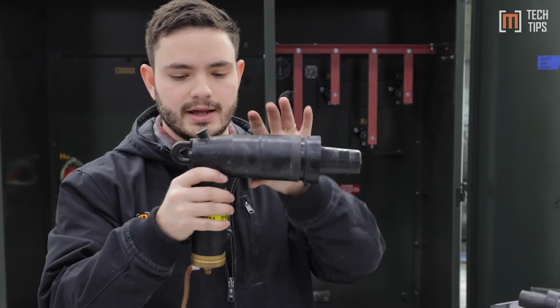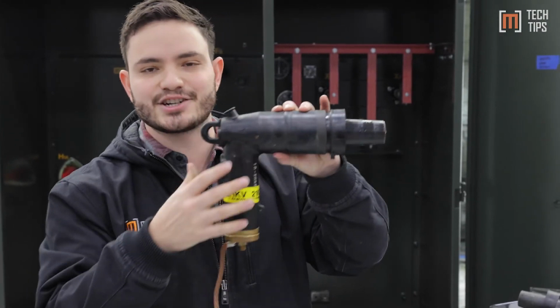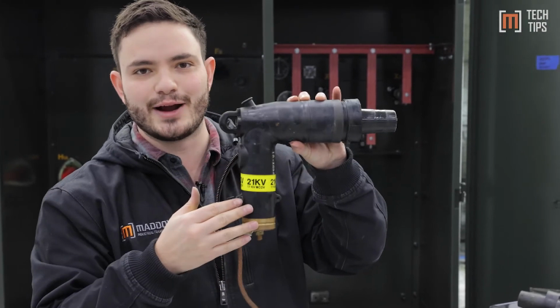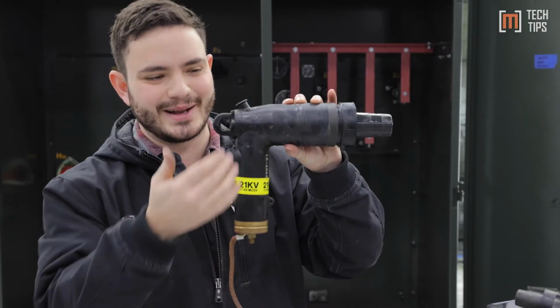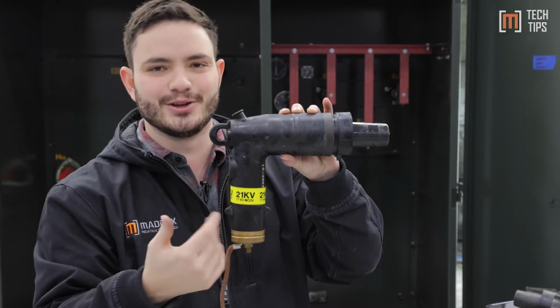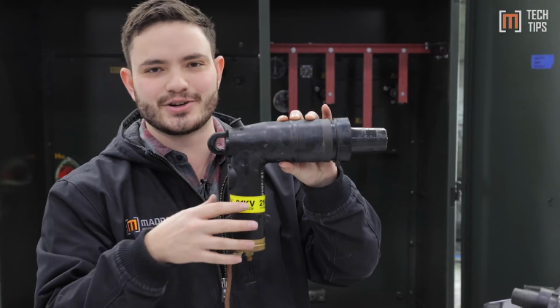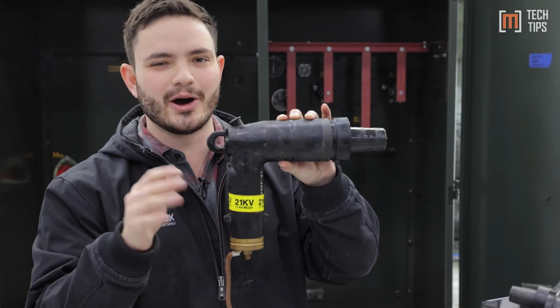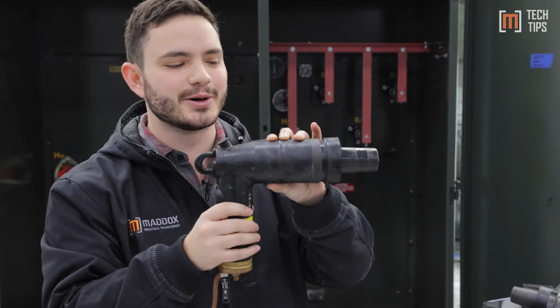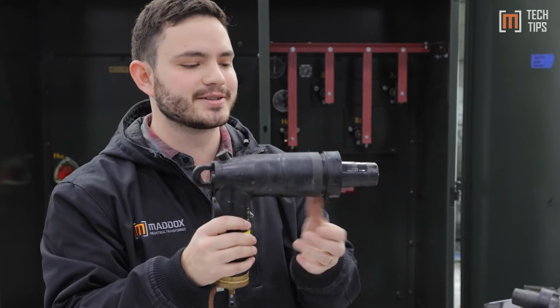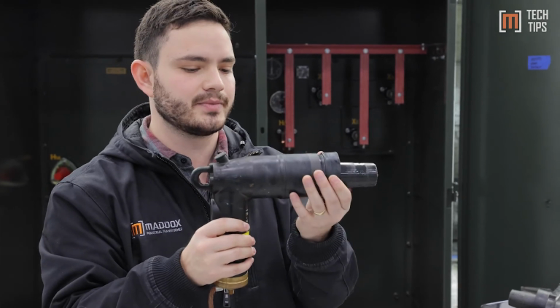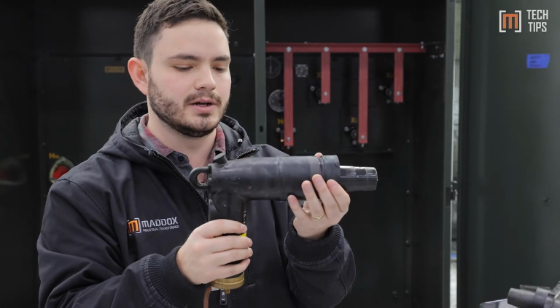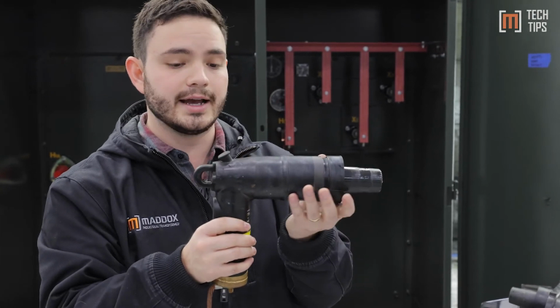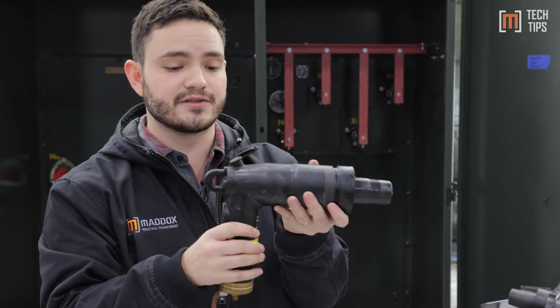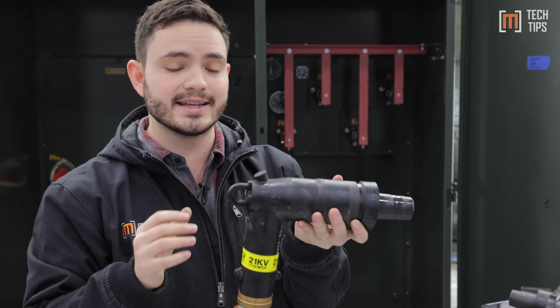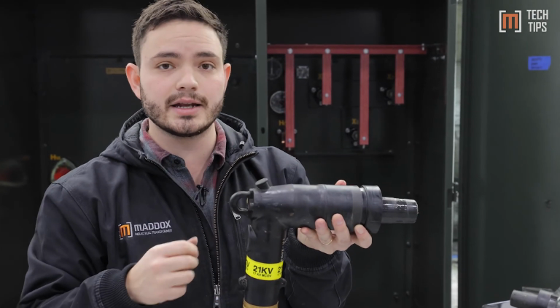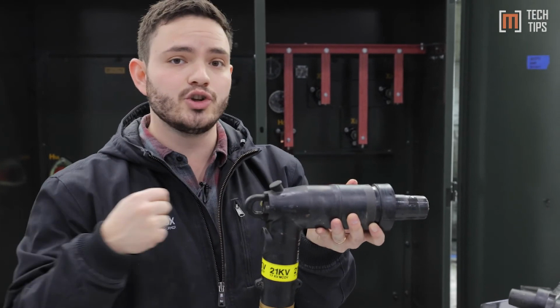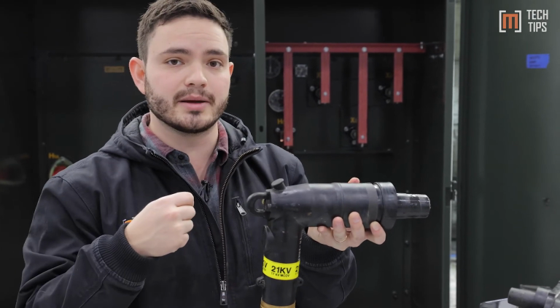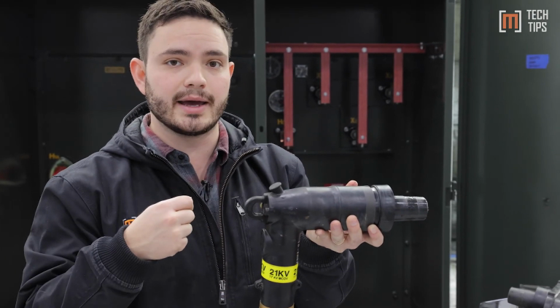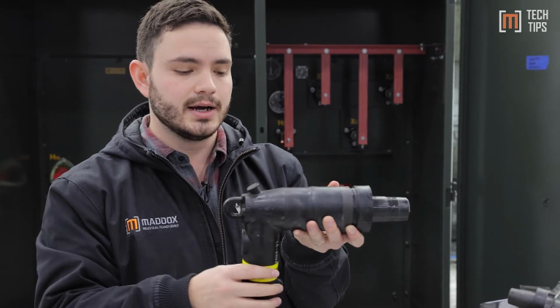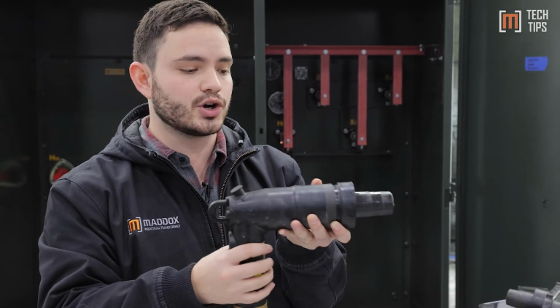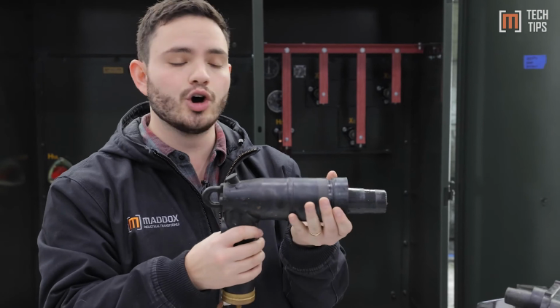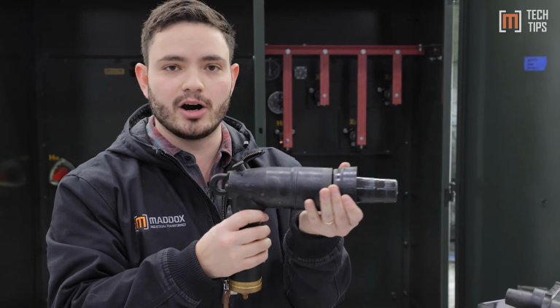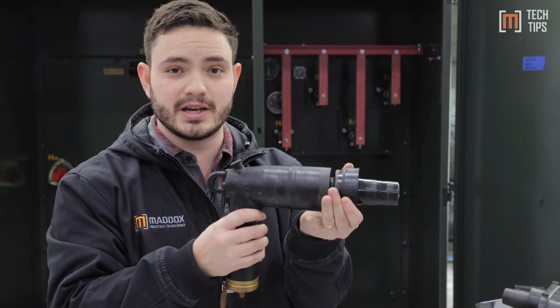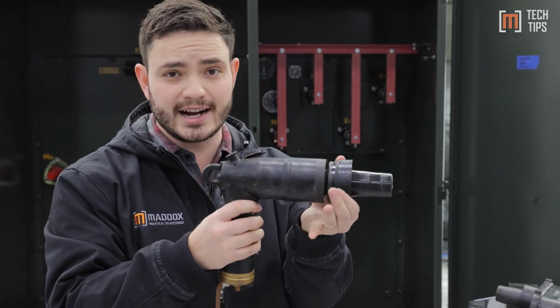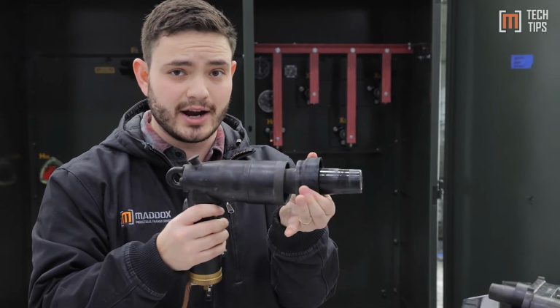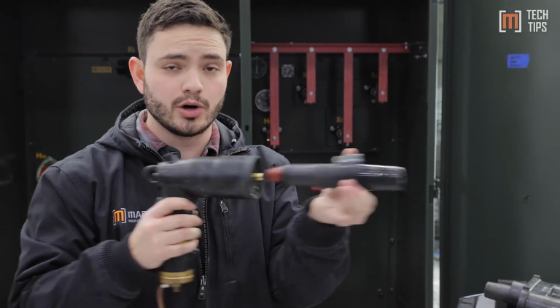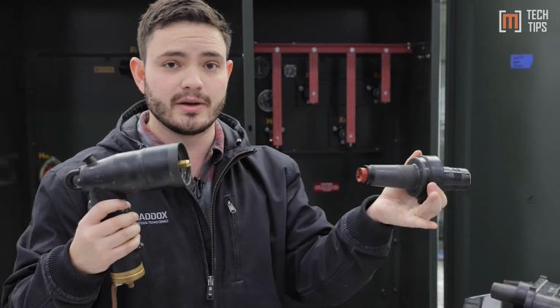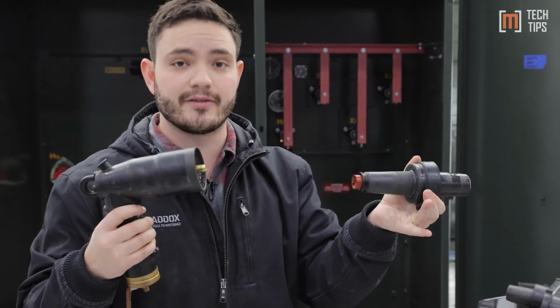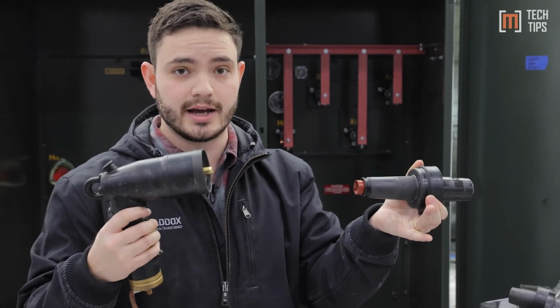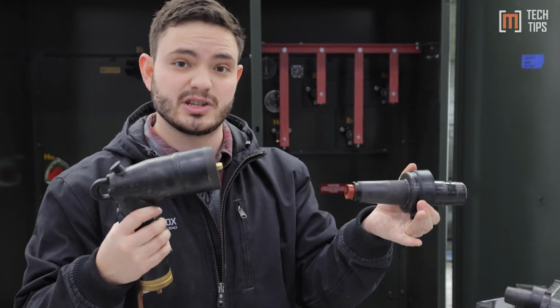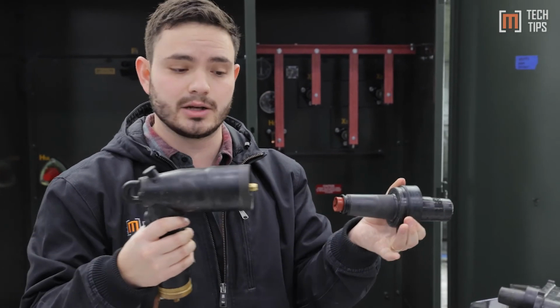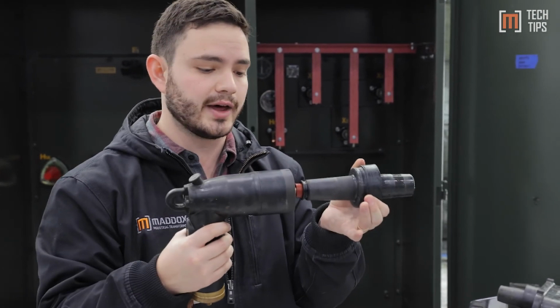Now this is actually an arrestor, but it kind of looks like a transformer elbow, so it works. Again, this is fully insulated — plug and play. These are called load break elbows because you can actually break the load on them if you have to. Sometimes the utility will do that.